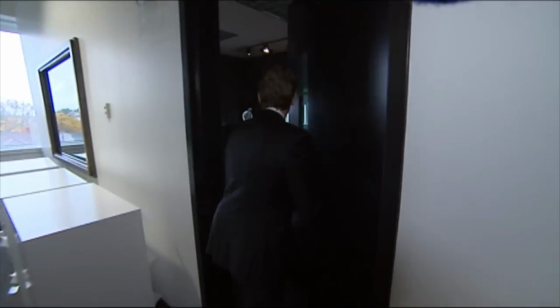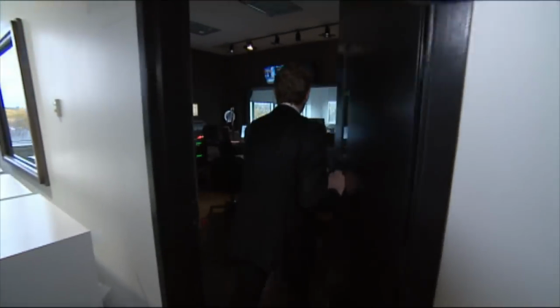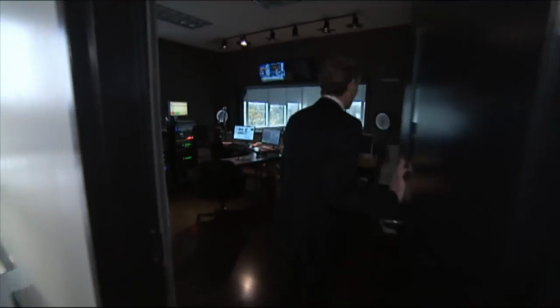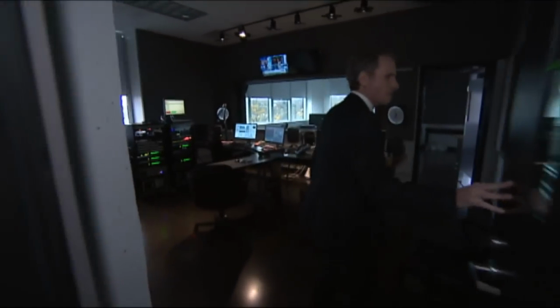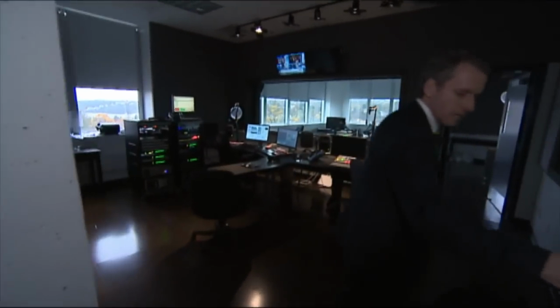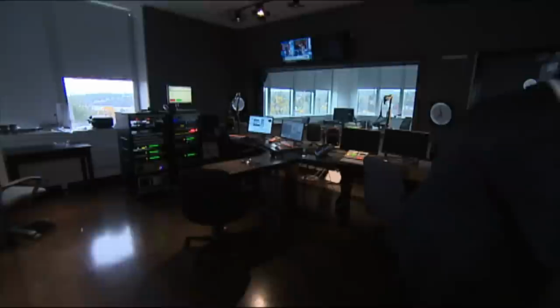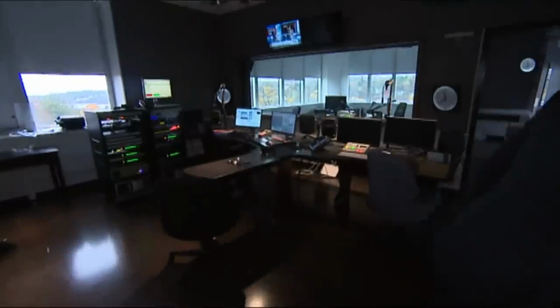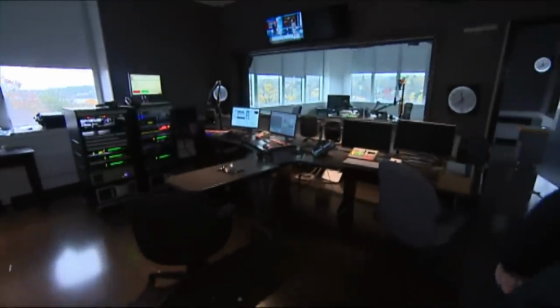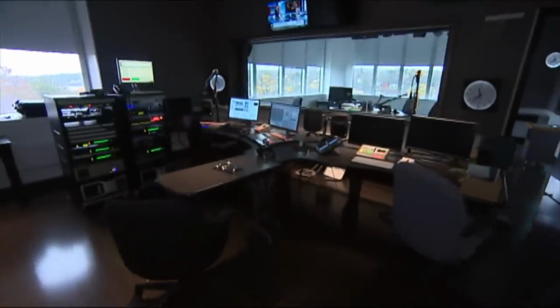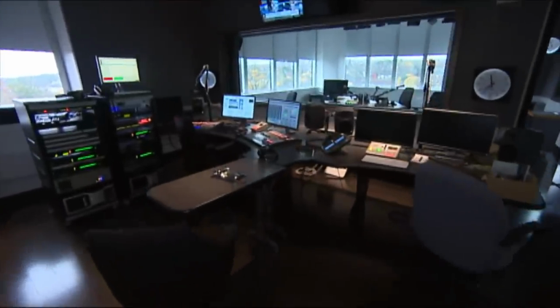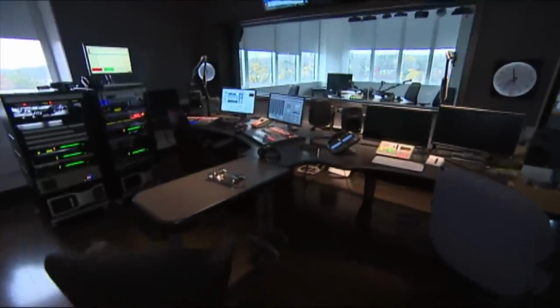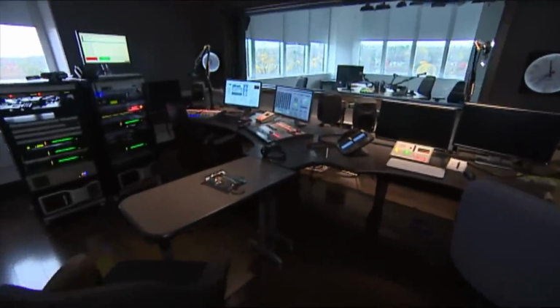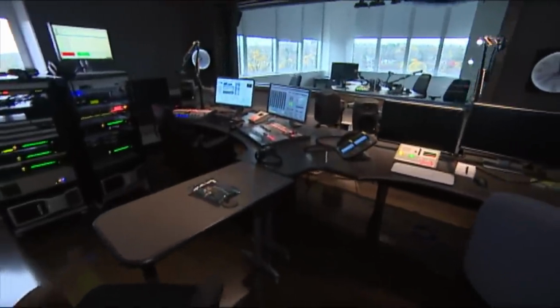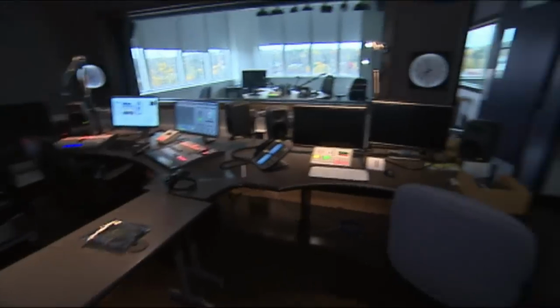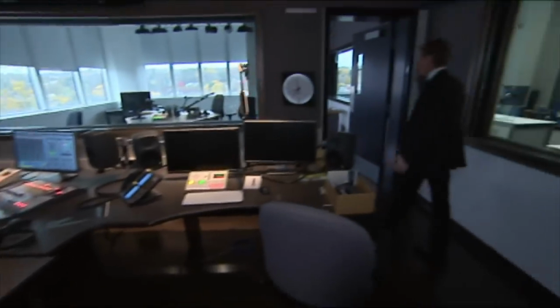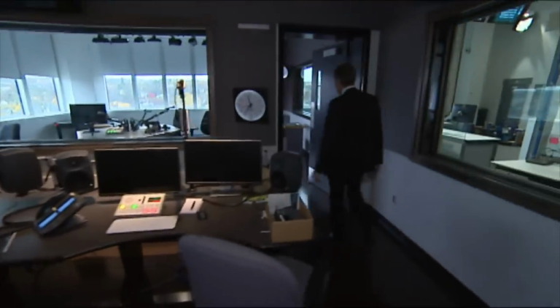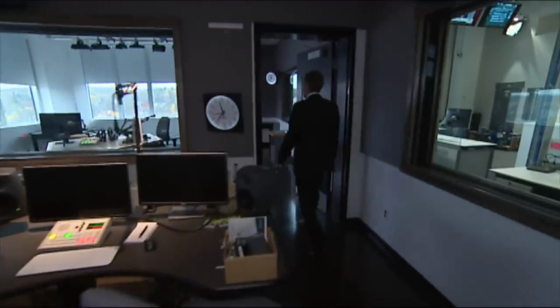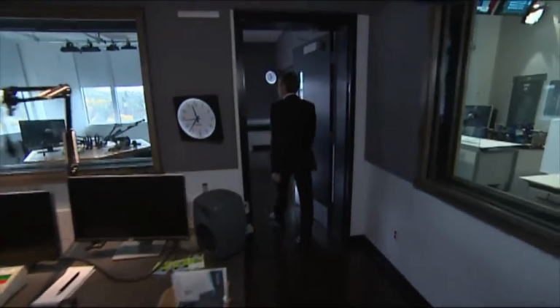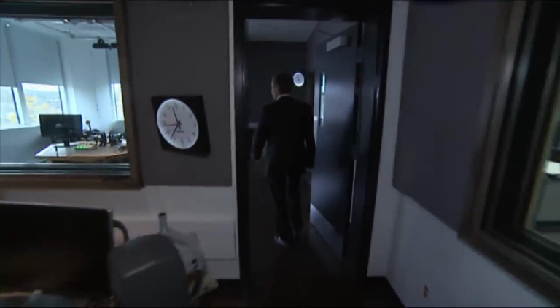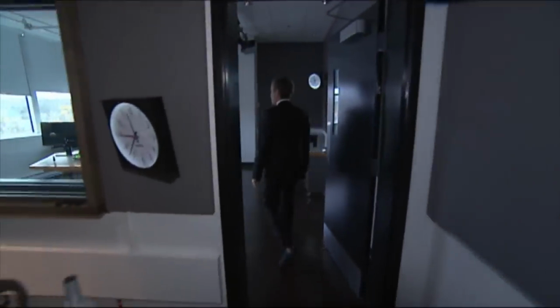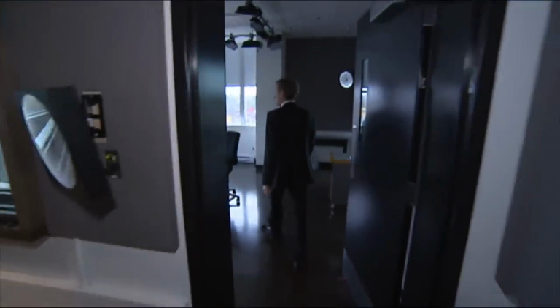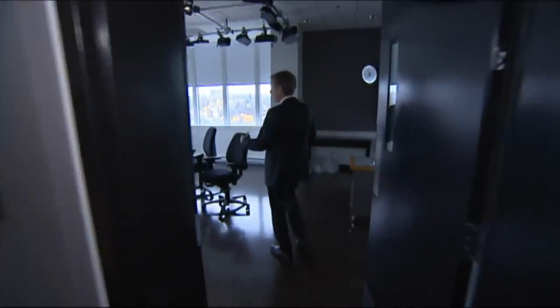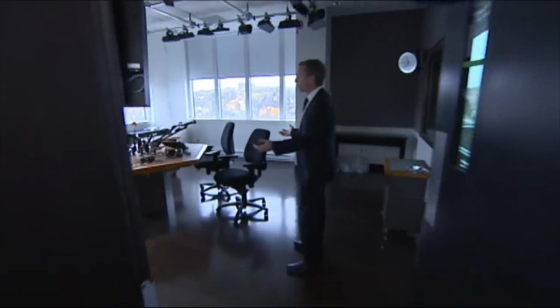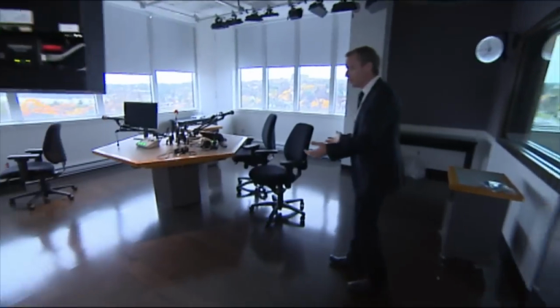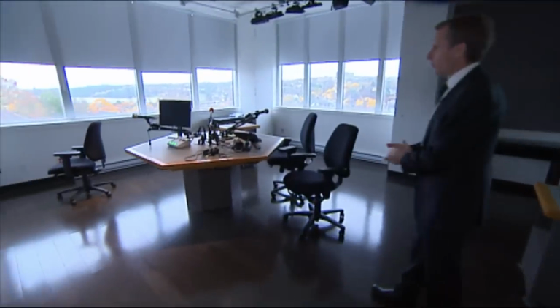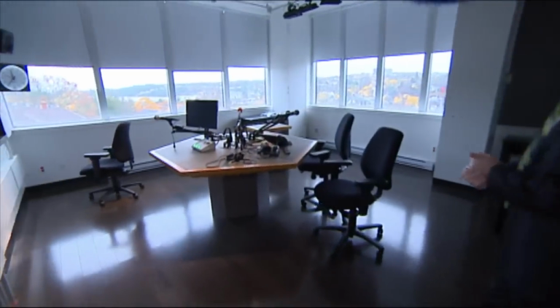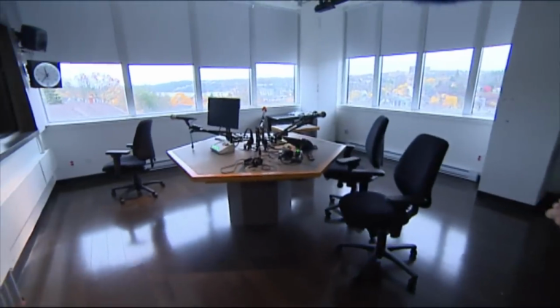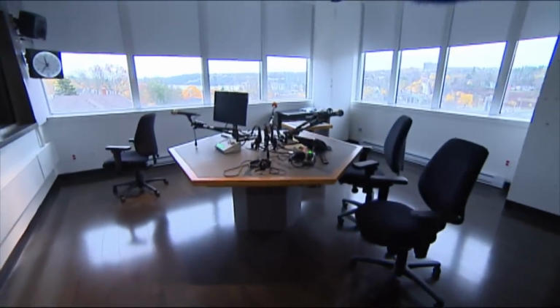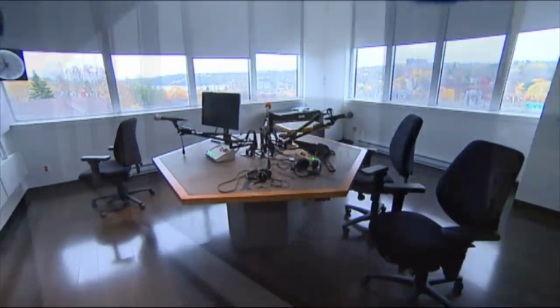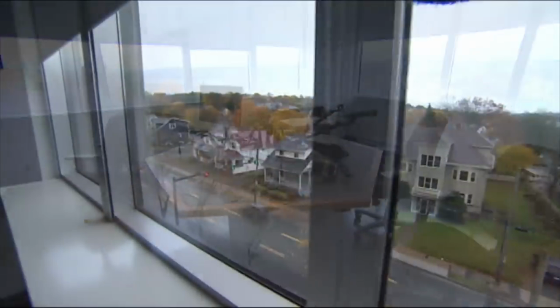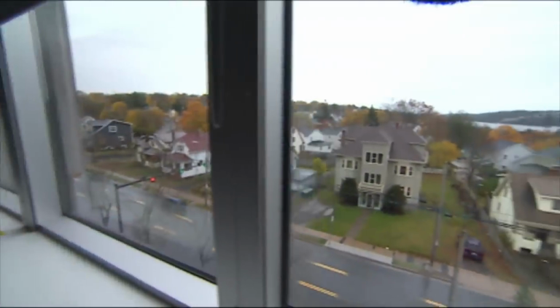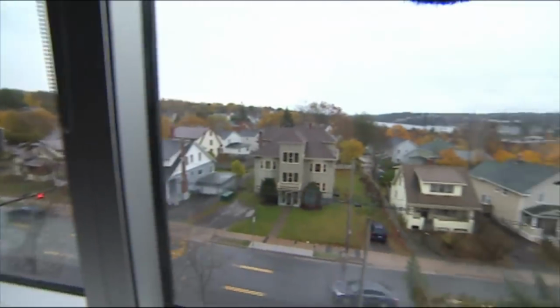Have a look in here. This is the main studio radio control room for English radio, where programs like Information Morning will be produced. And here is the radio studio where the likes of Don Connolly will be working, looking out on a beautiful view.